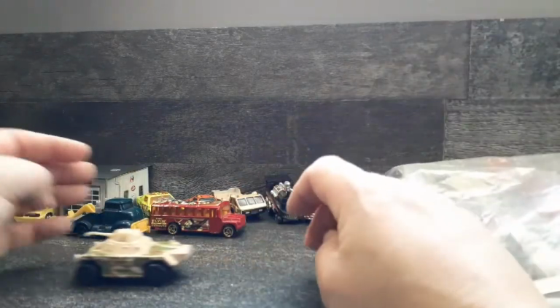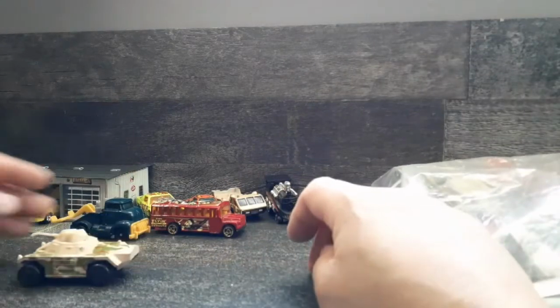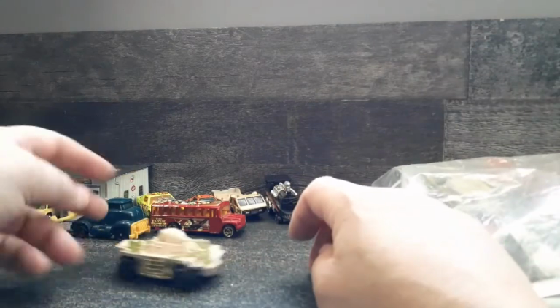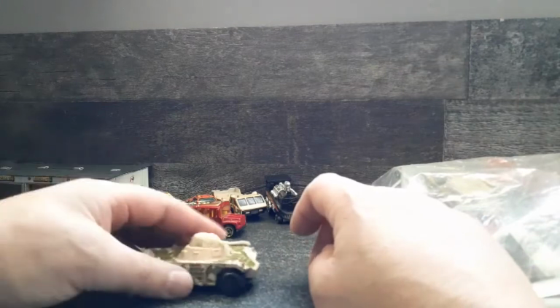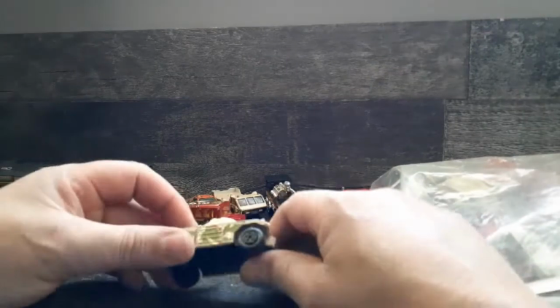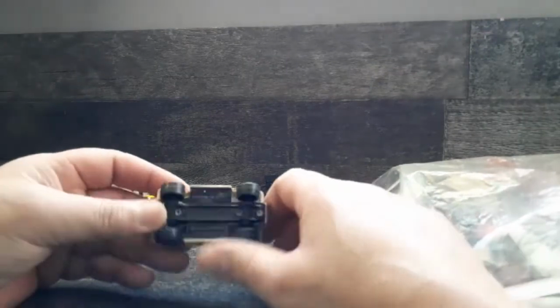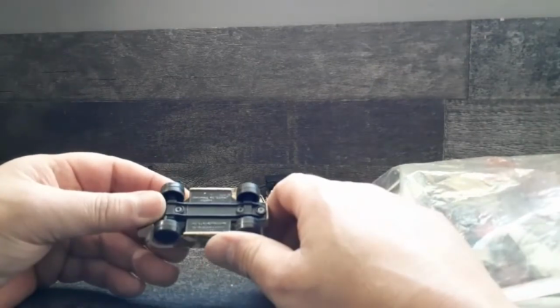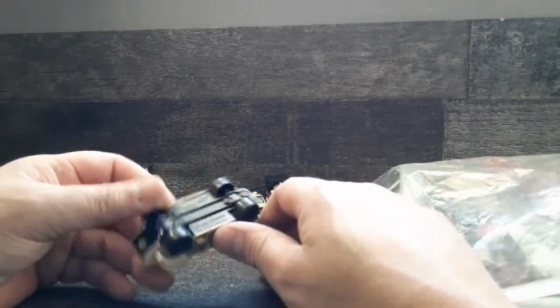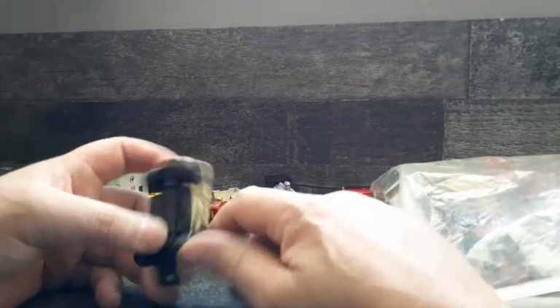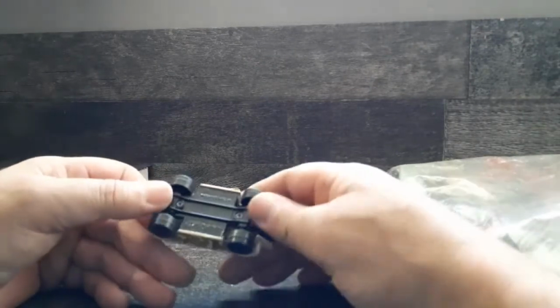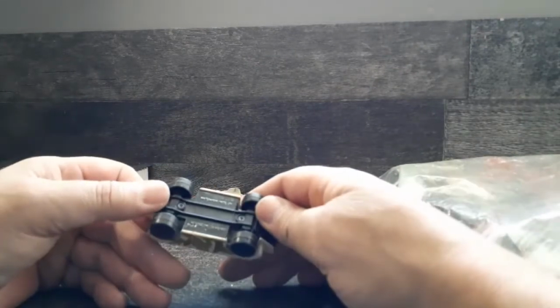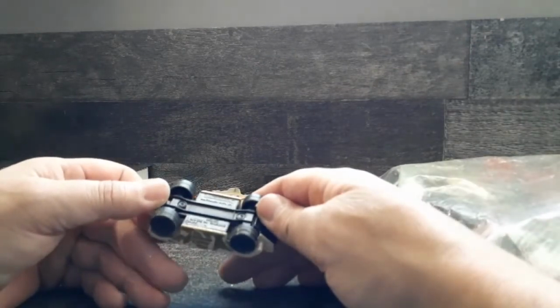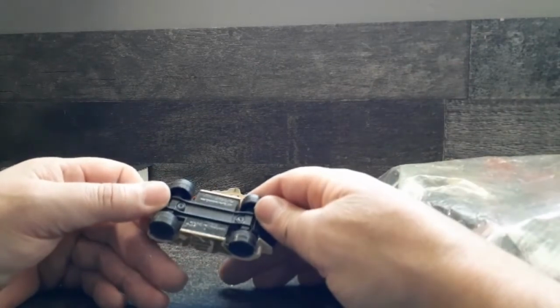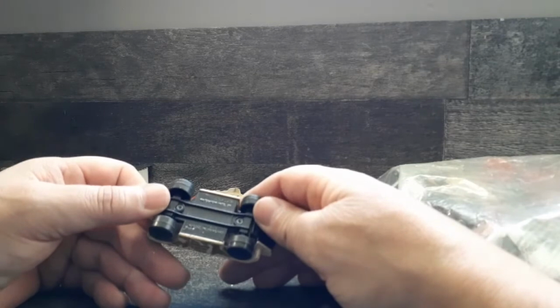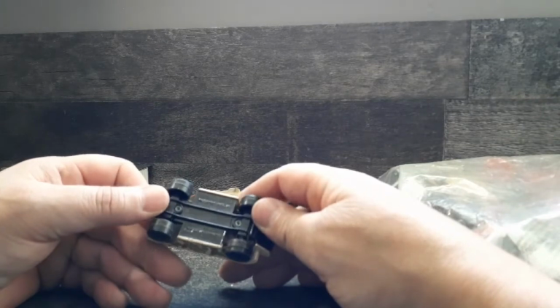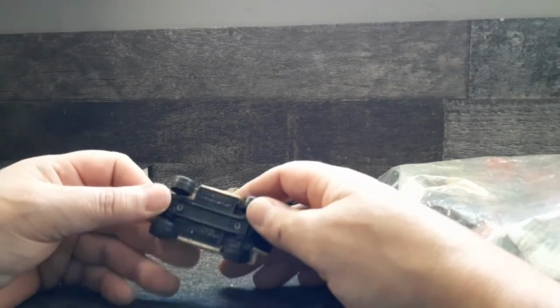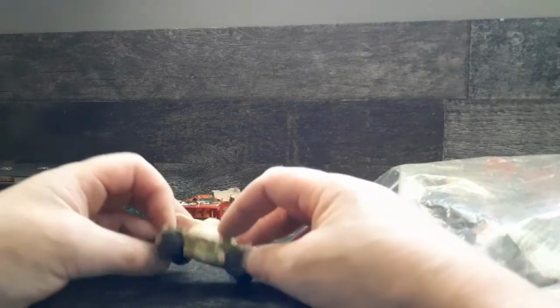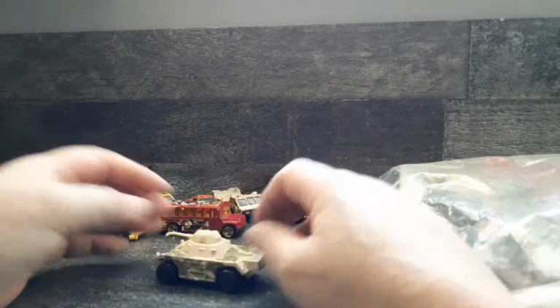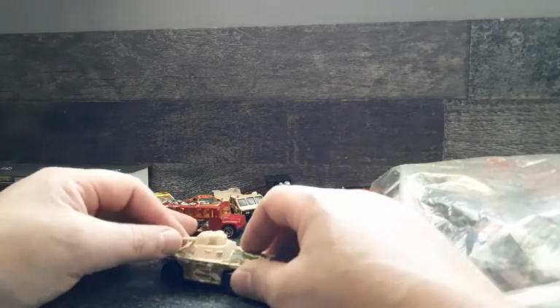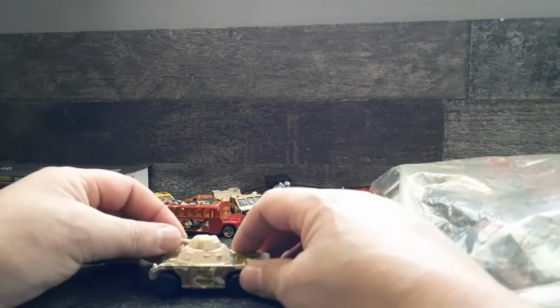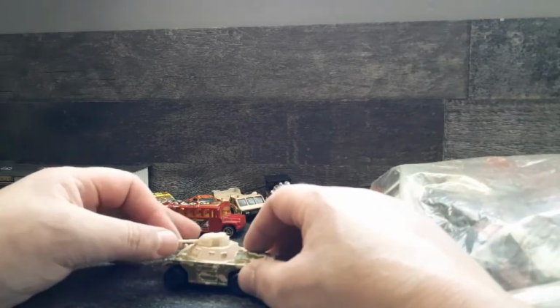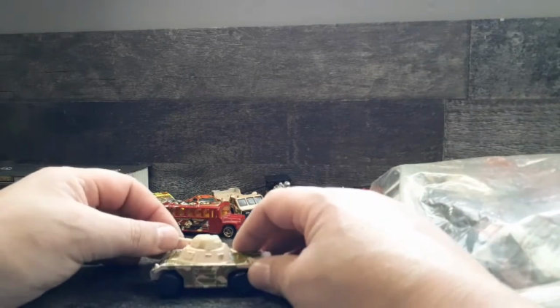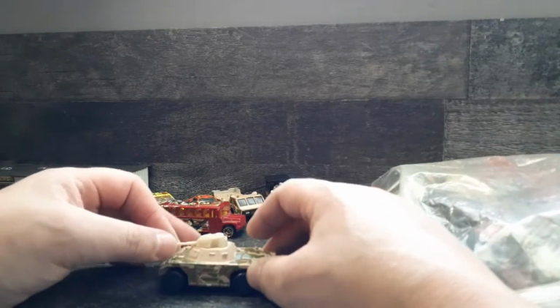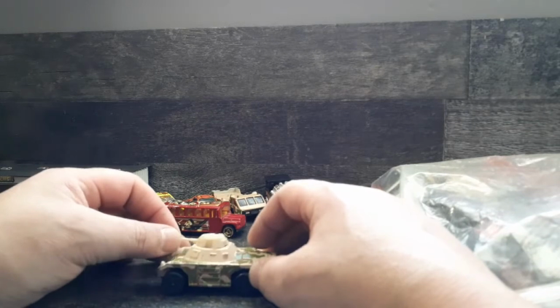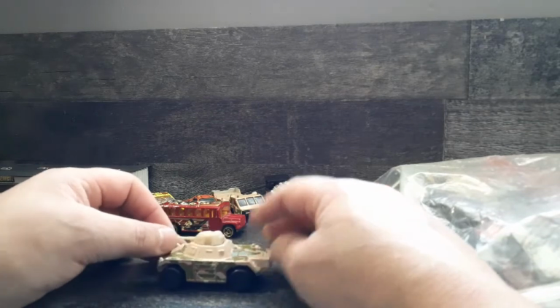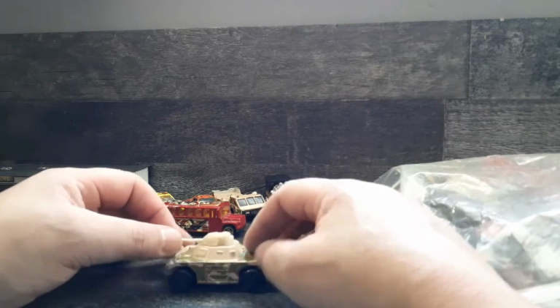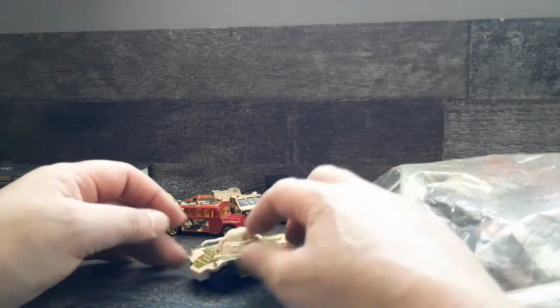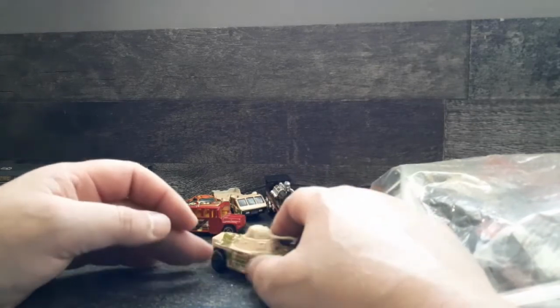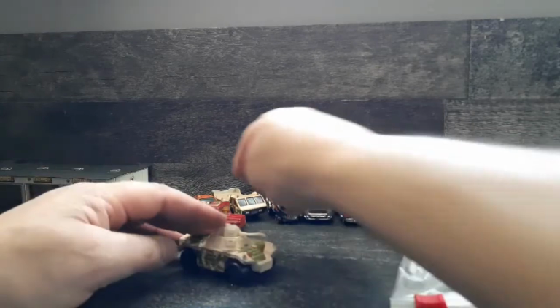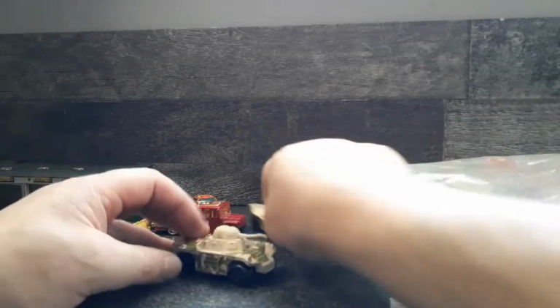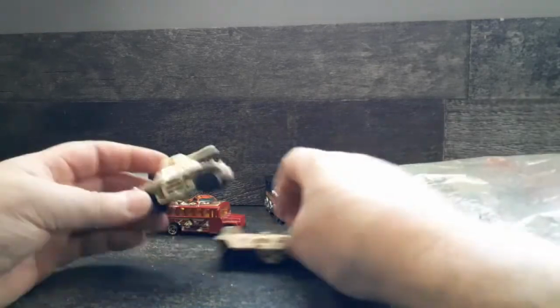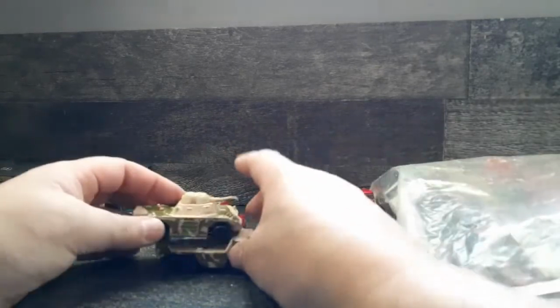And we got a tank here - this one is a Matchbox. Doesn't have a name but it has a moving turret. That's pretty cool. And we can put that on the back of the transport.